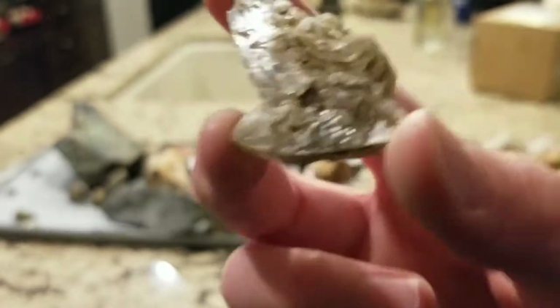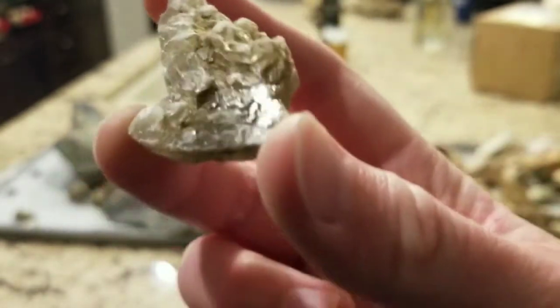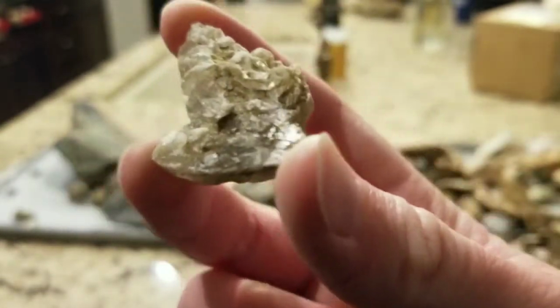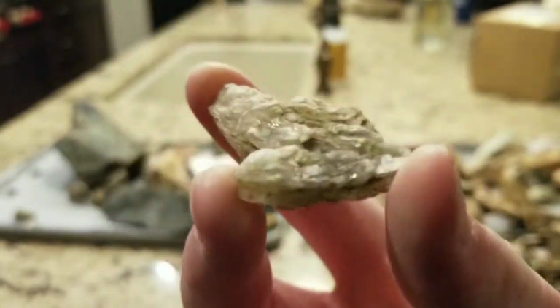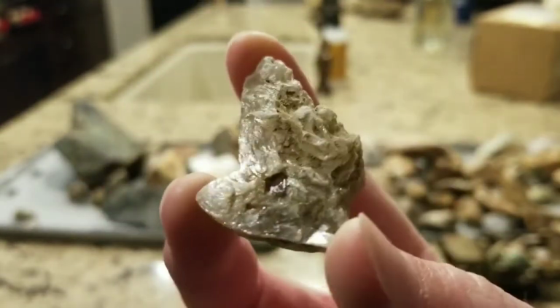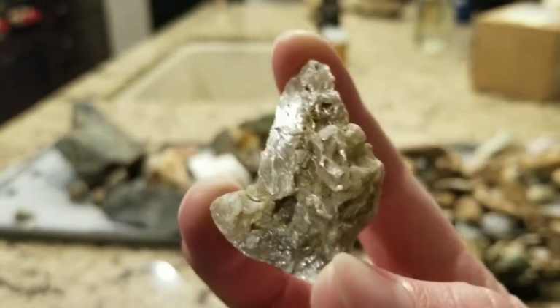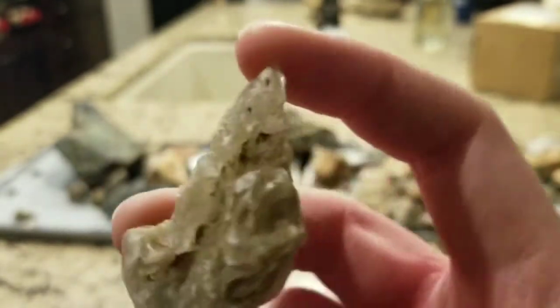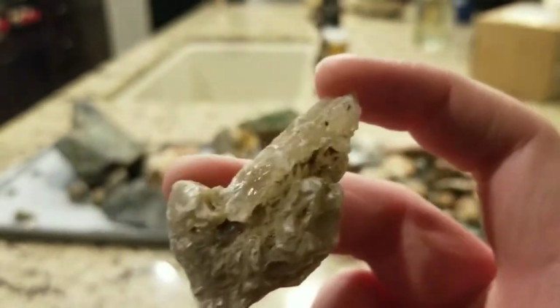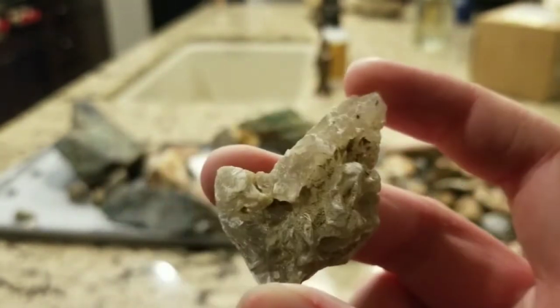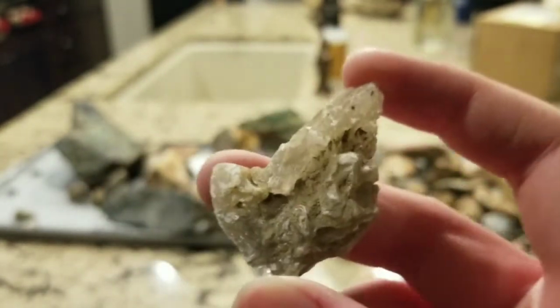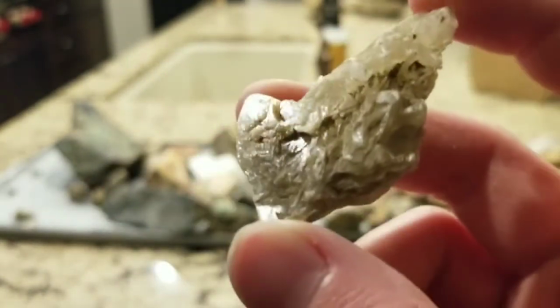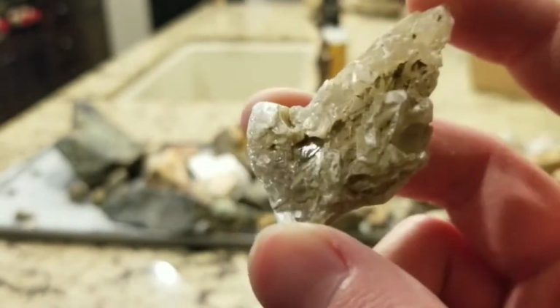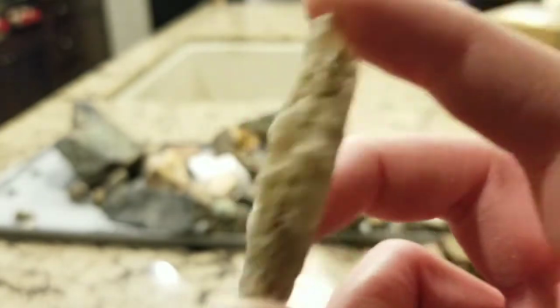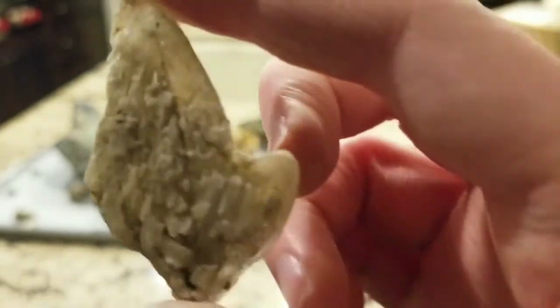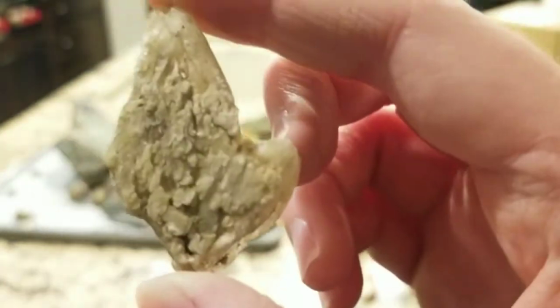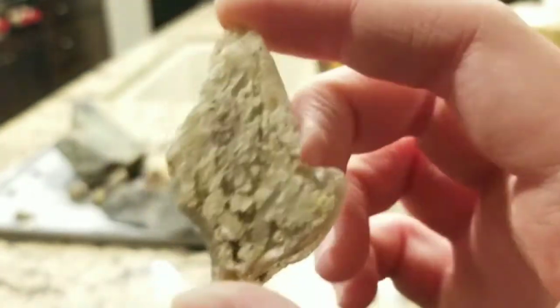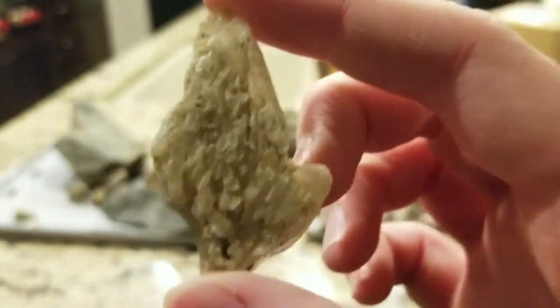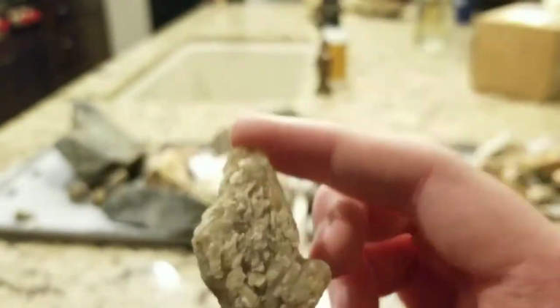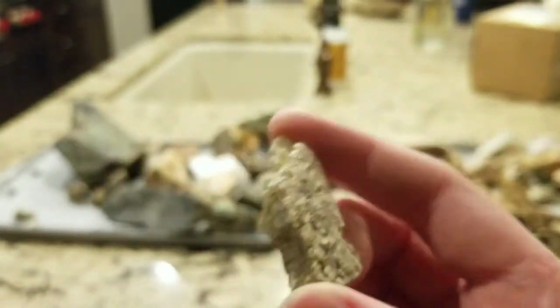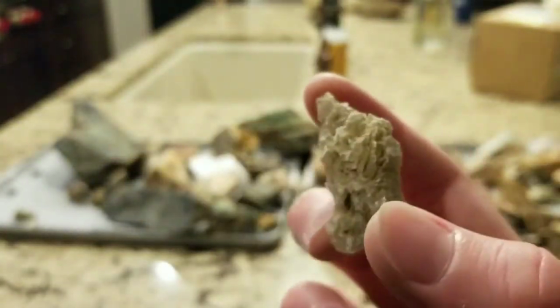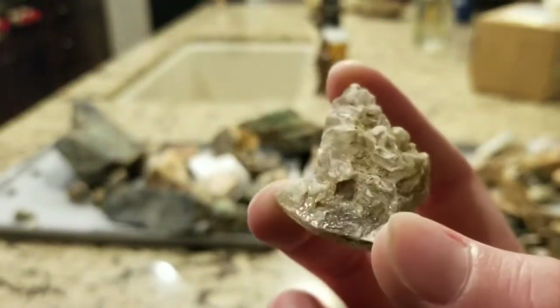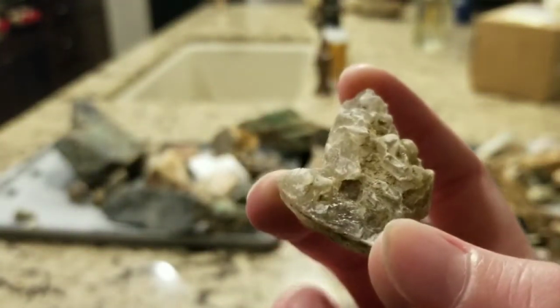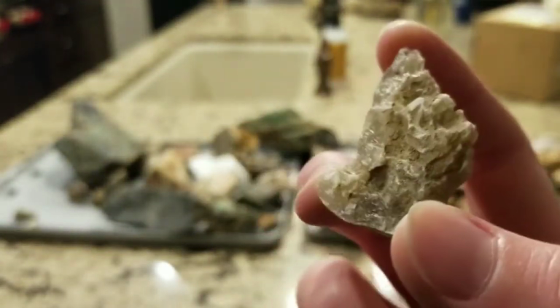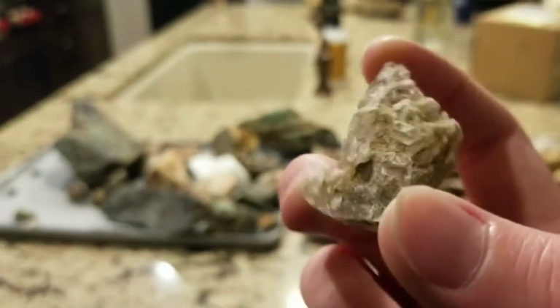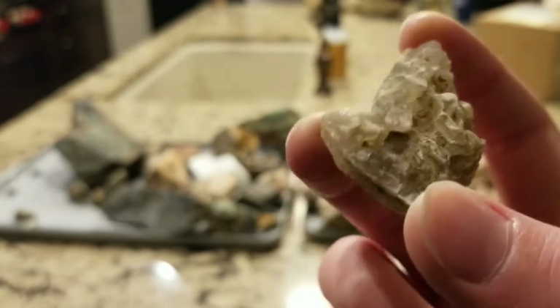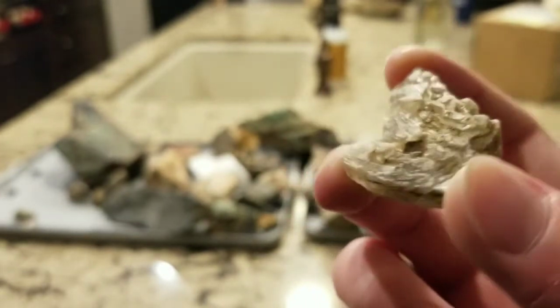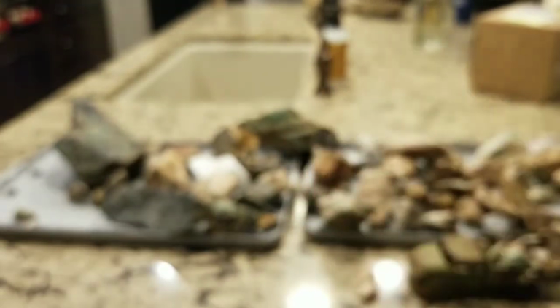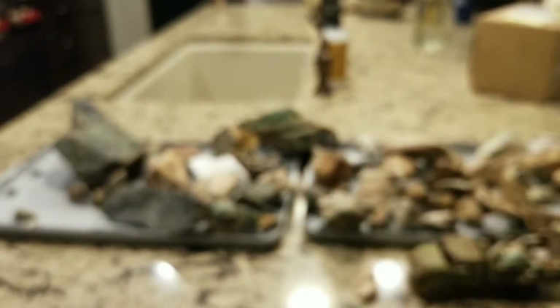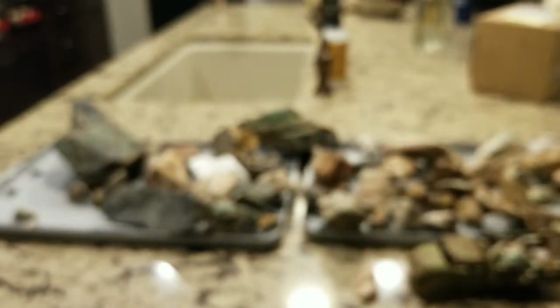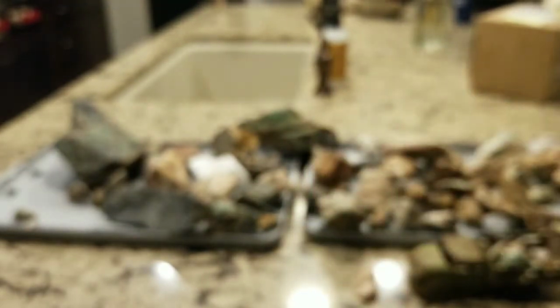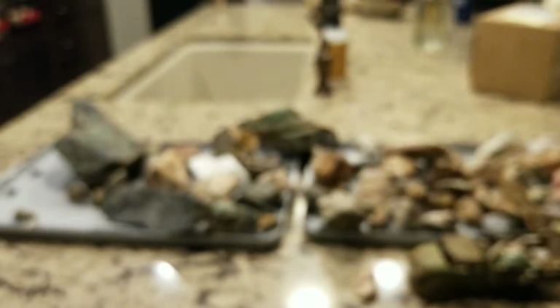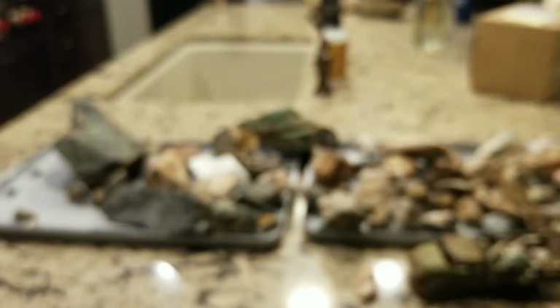Here's a piece of fishtail selenite. It's pretty cool — there's some of that in here.